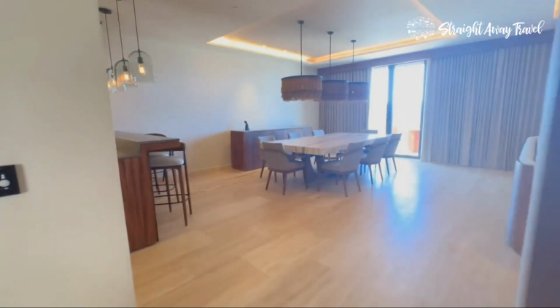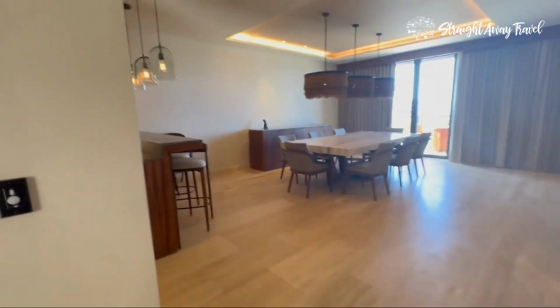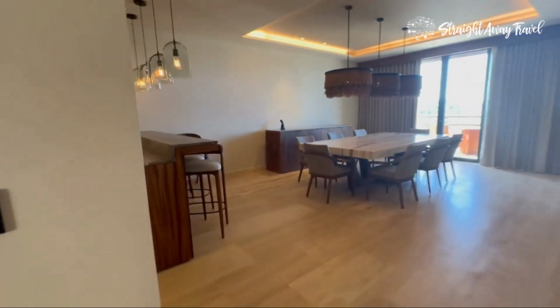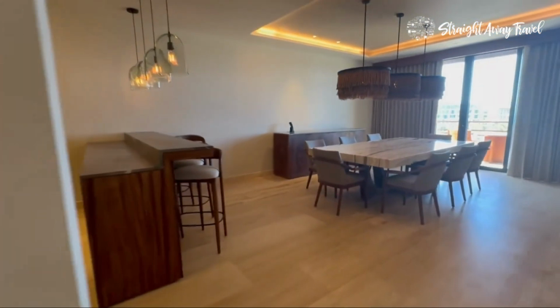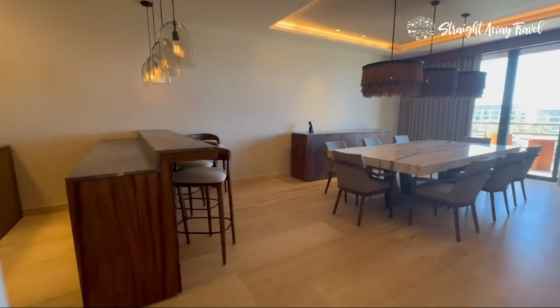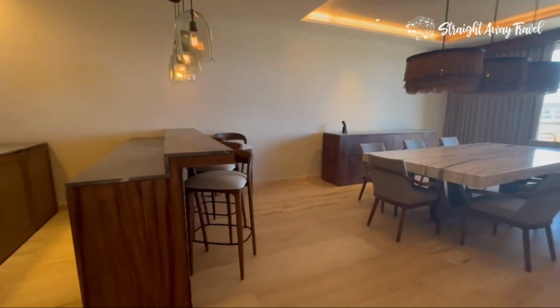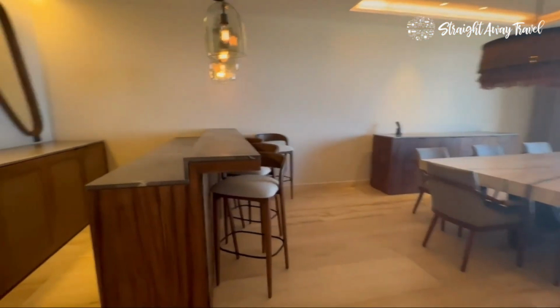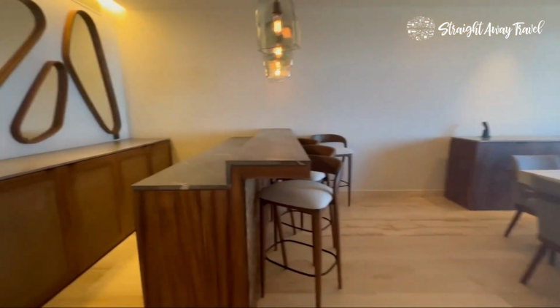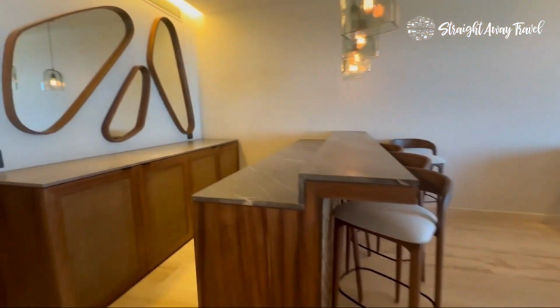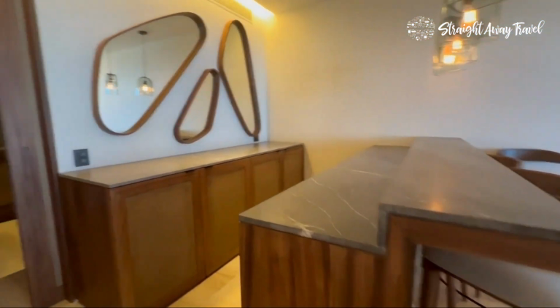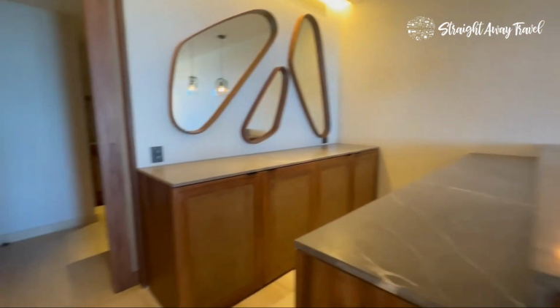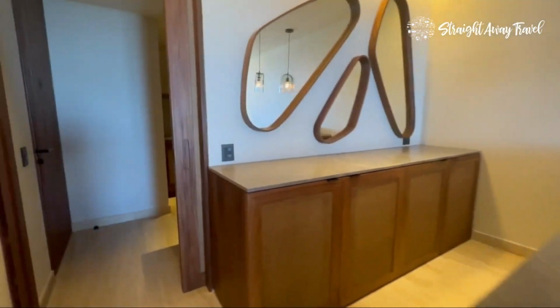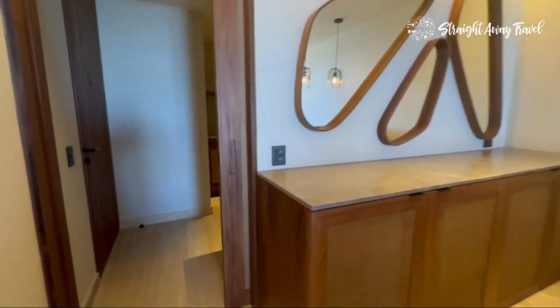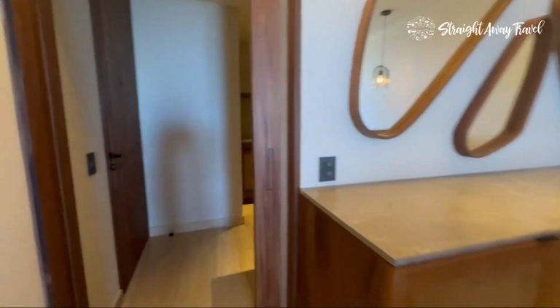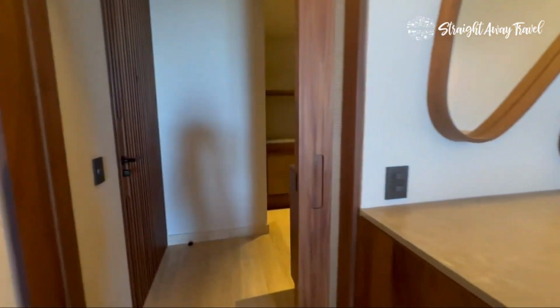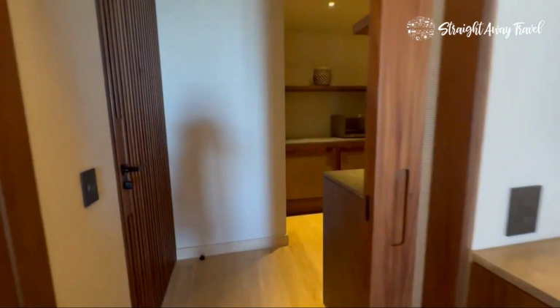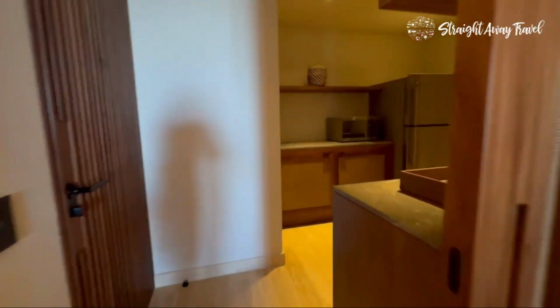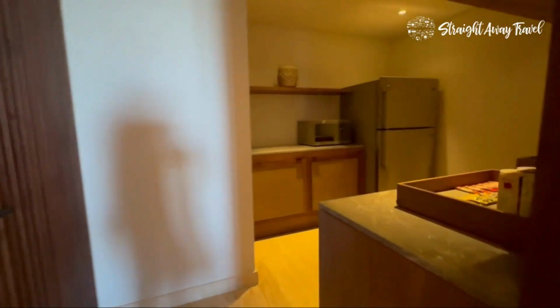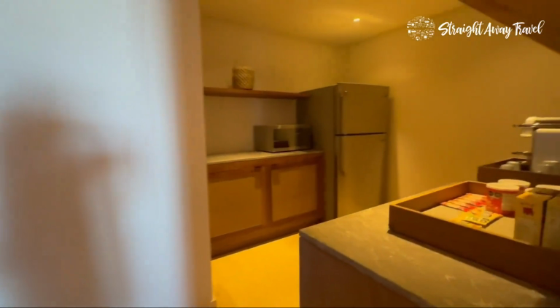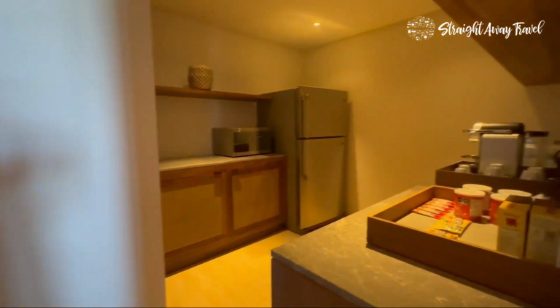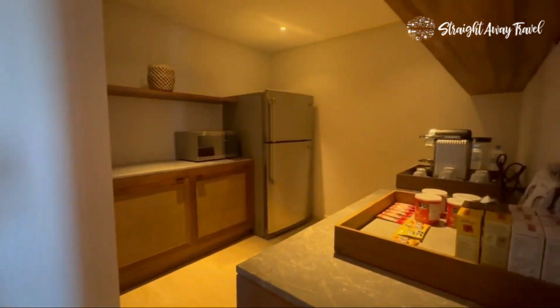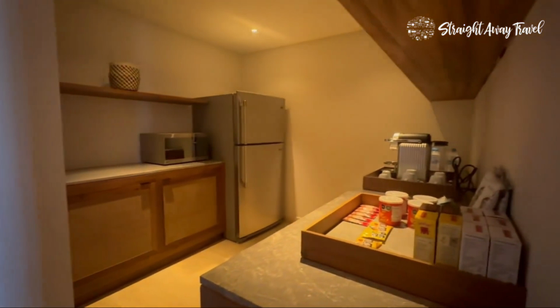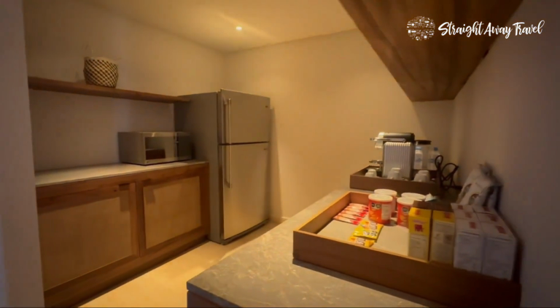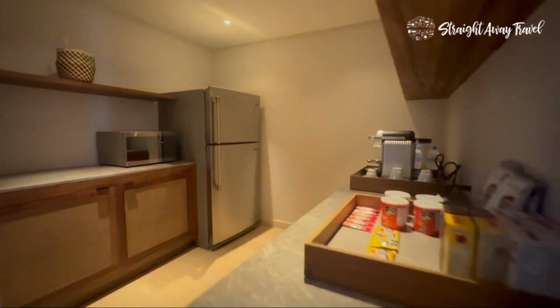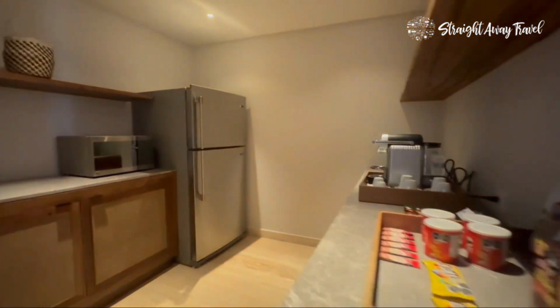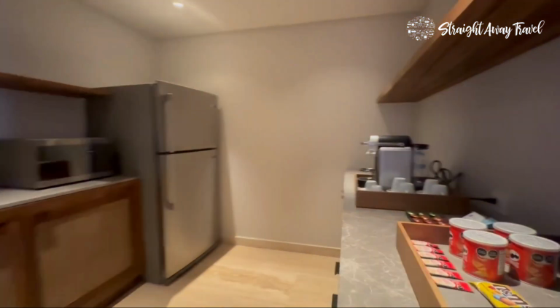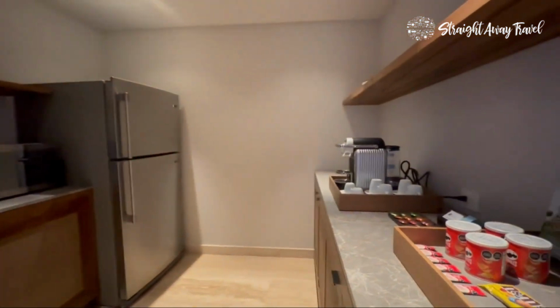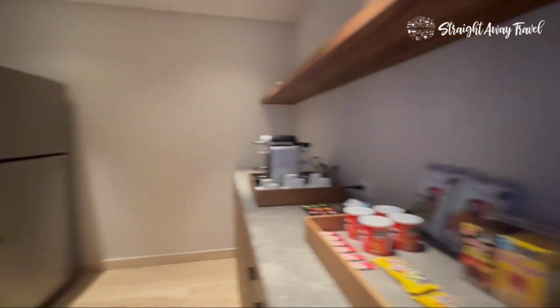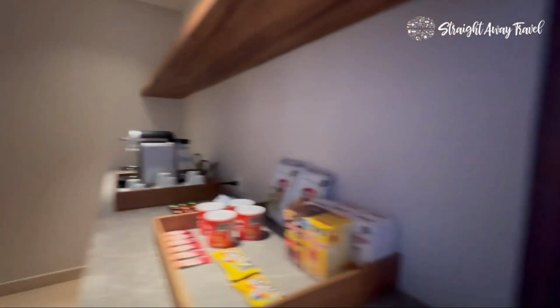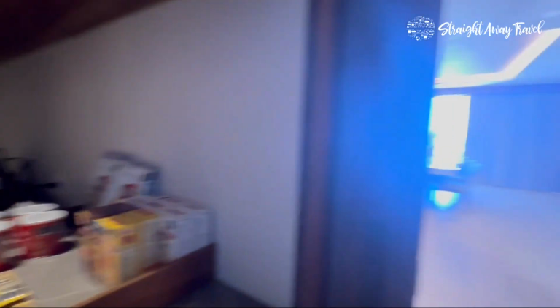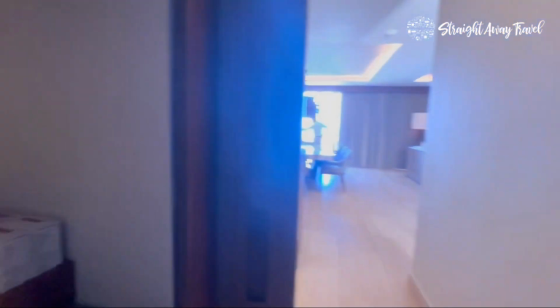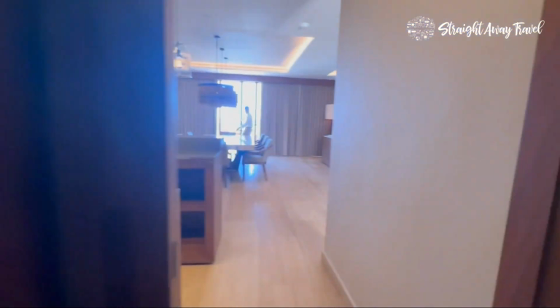This bar will be stocked with your favorite beverages. We're going to be entering into the kitchen of the villa. Don't worry, you will not be cooking anything. This is for your butler to prepare whatever you need for your stay.